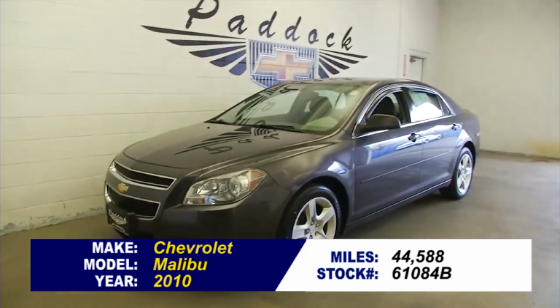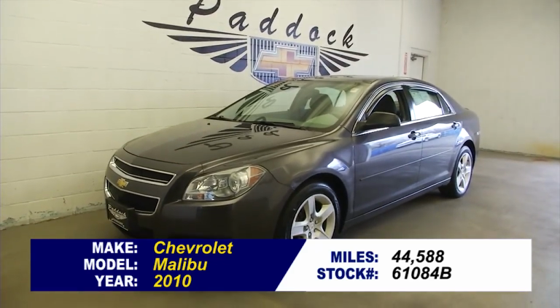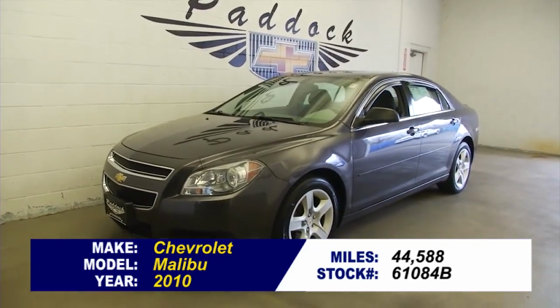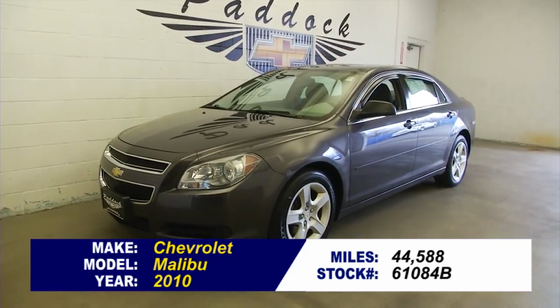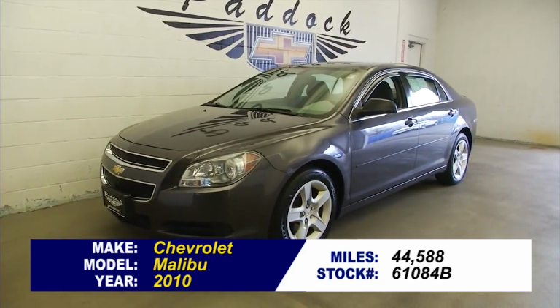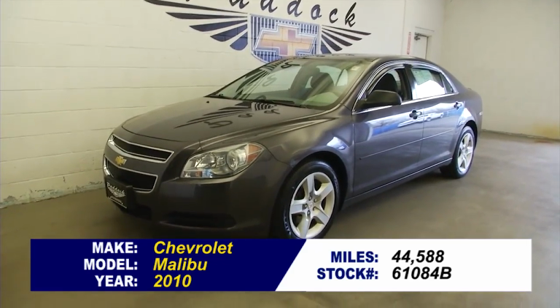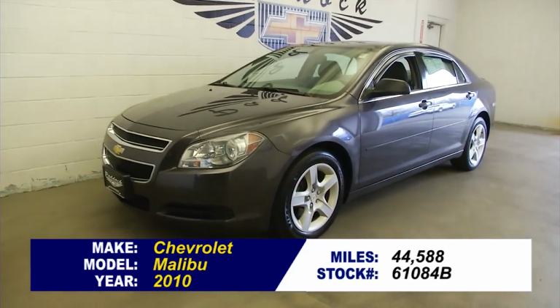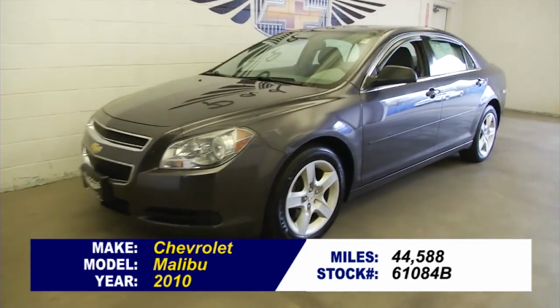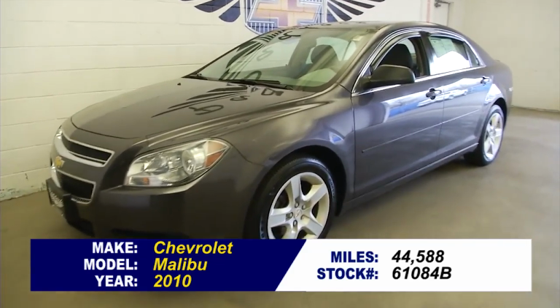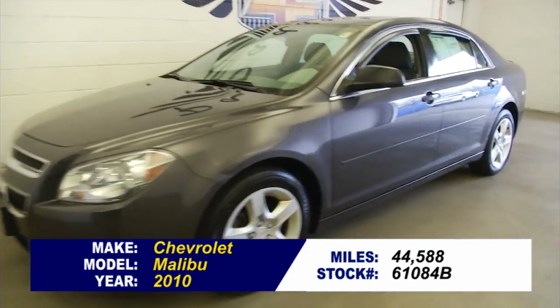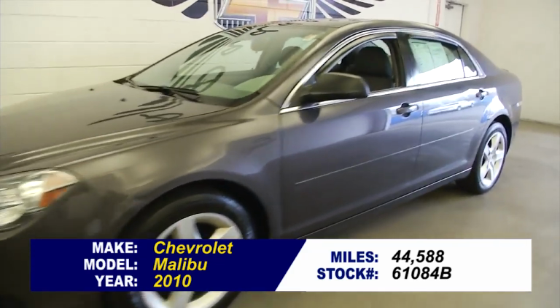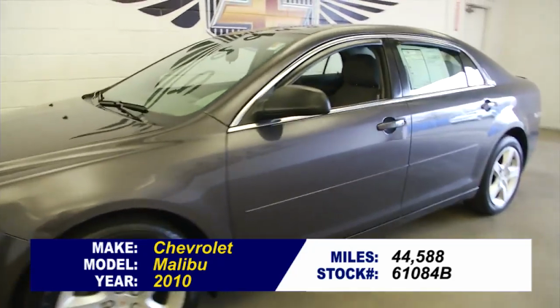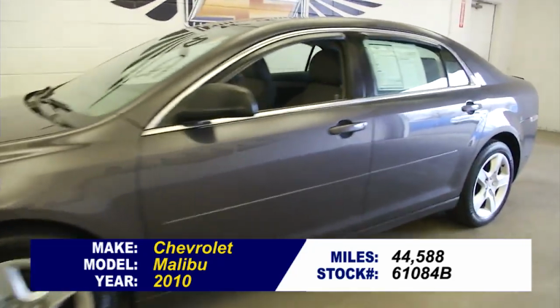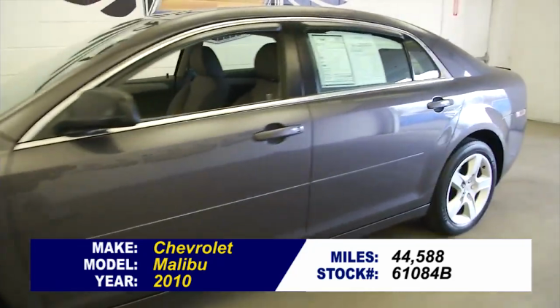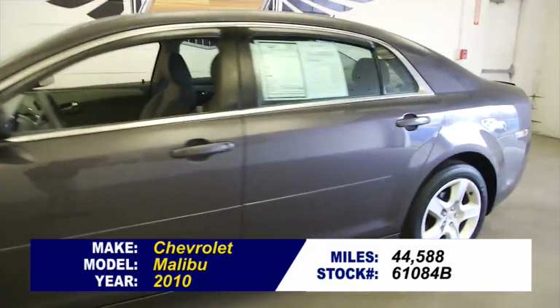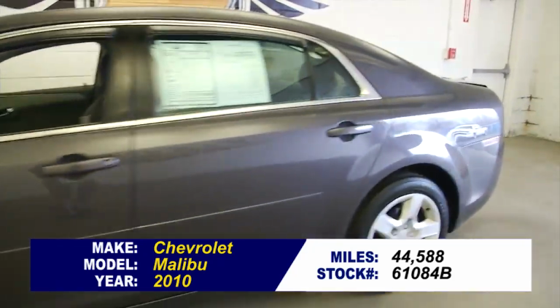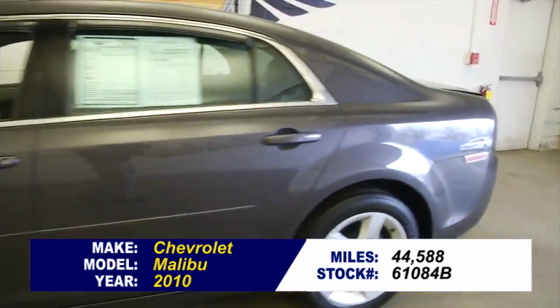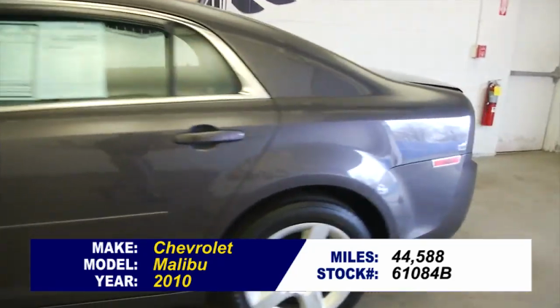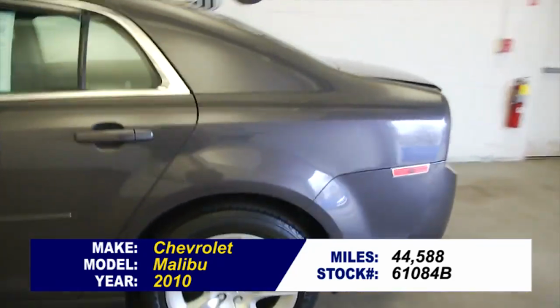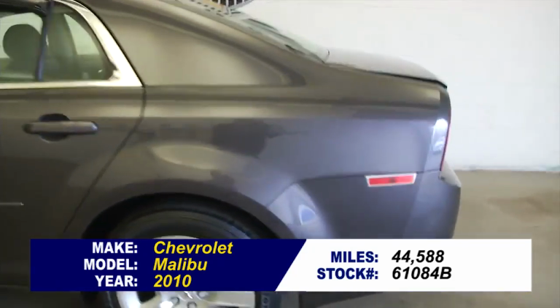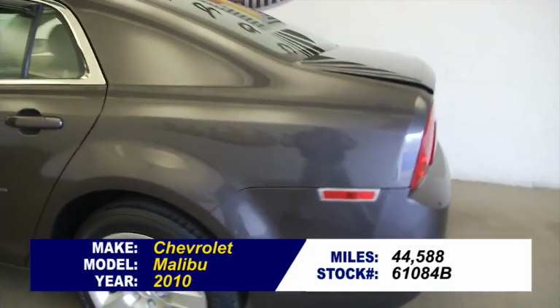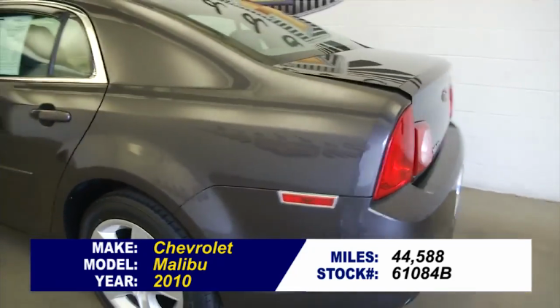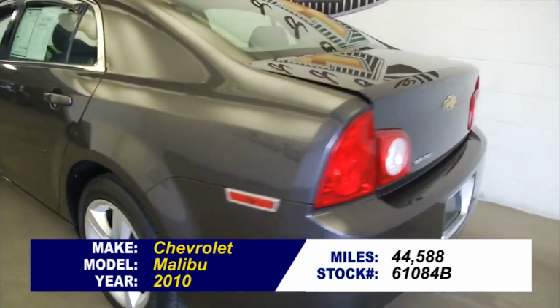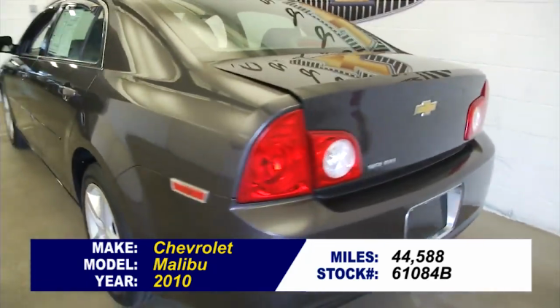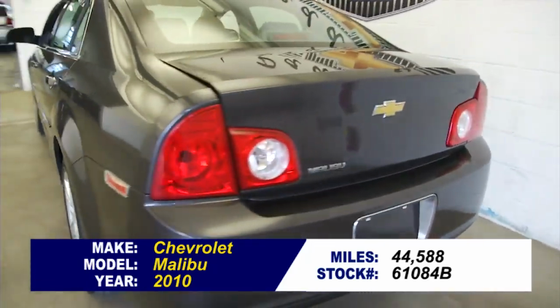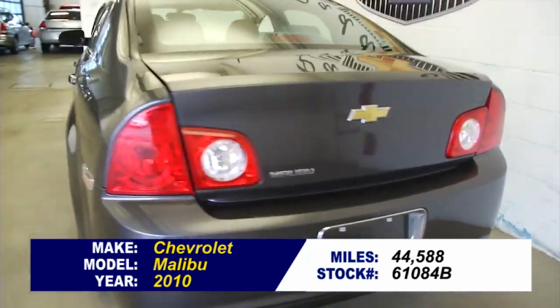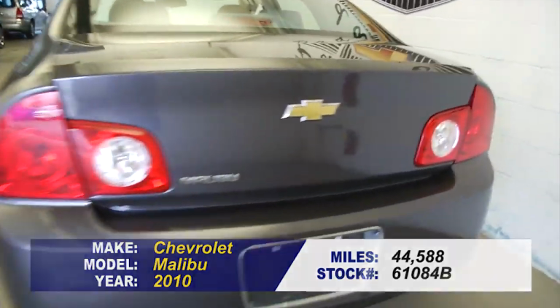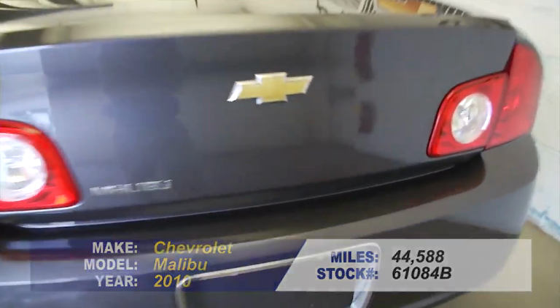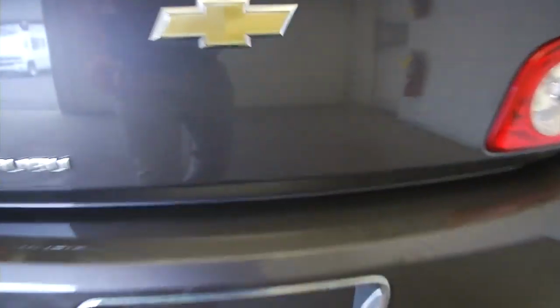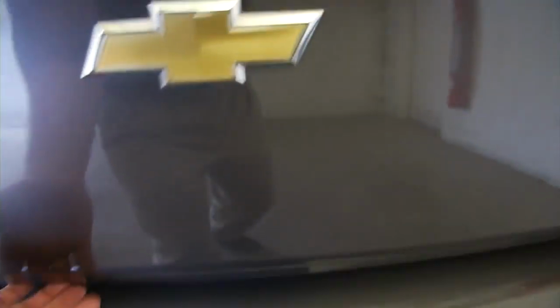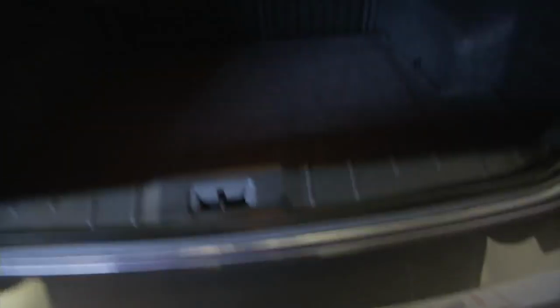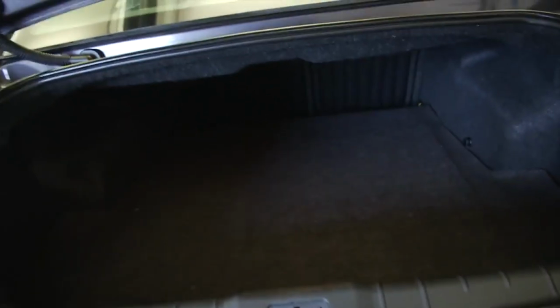You're looking at stock number 61084B. This is a 2010 Chevrolet Malibu with 44,000 miles on it. In this video walk around, we're going to start at the back of the vehicle, work our way to the front of the vehicle, and help you see the real condition of this Malibu.